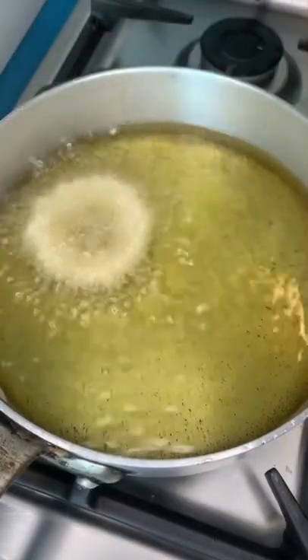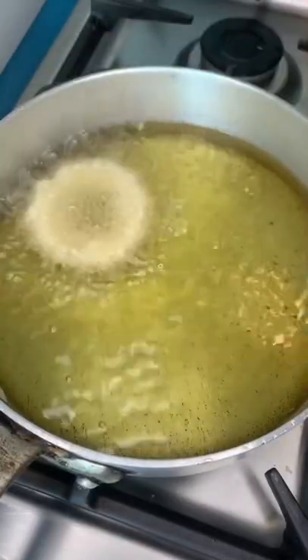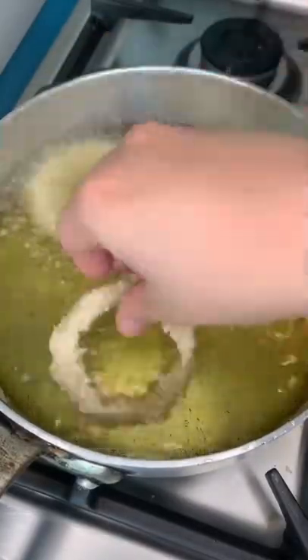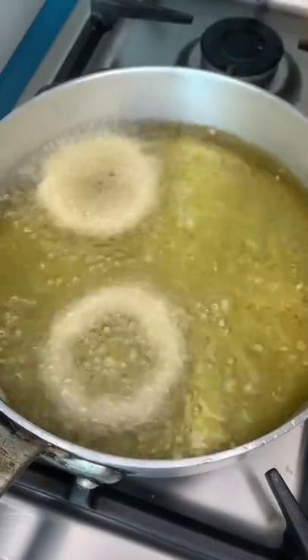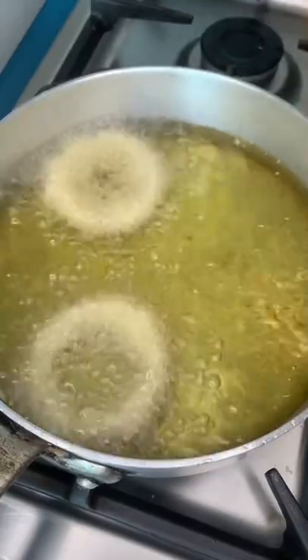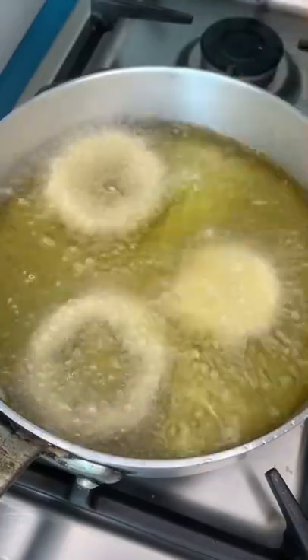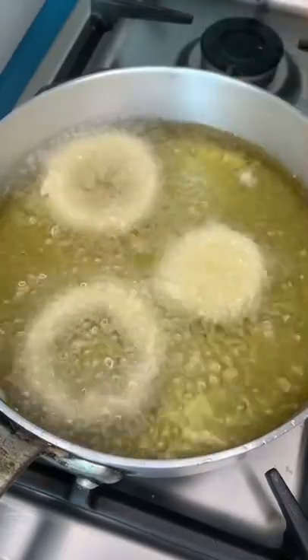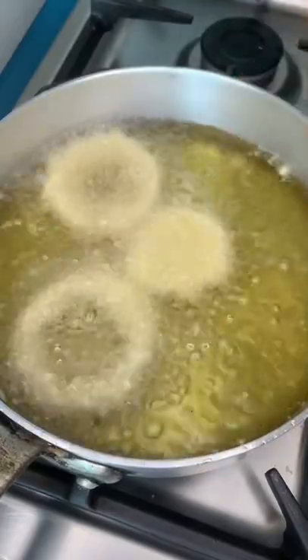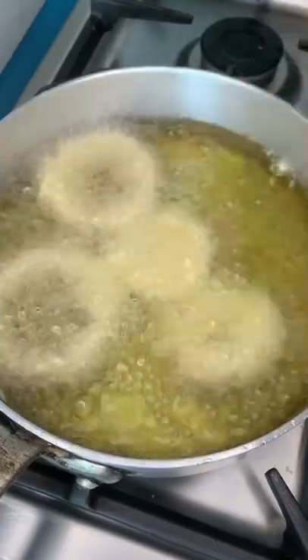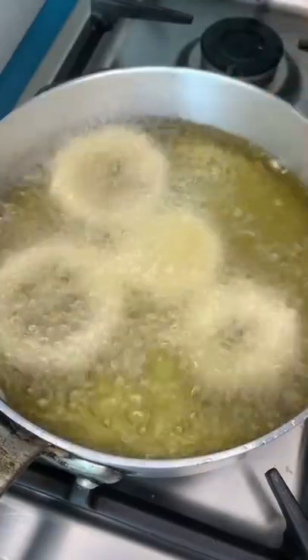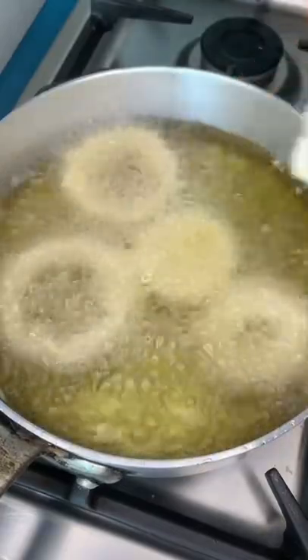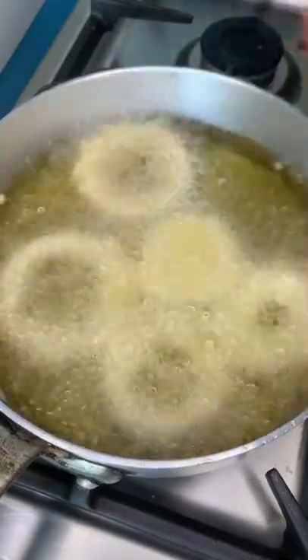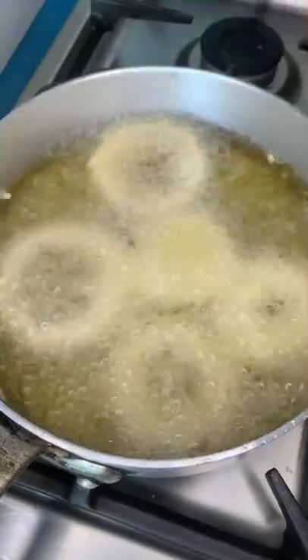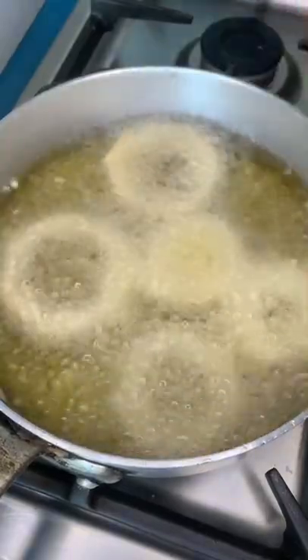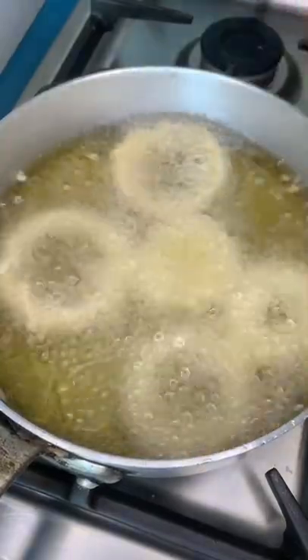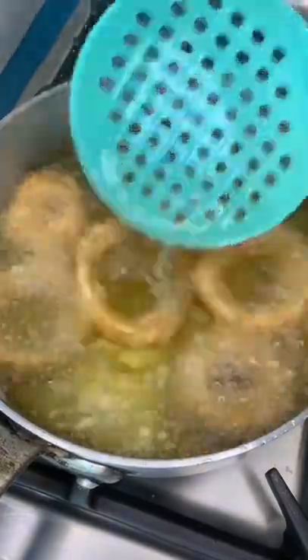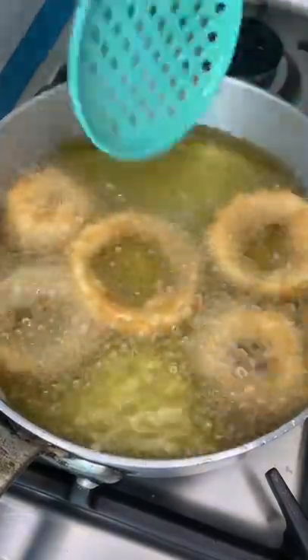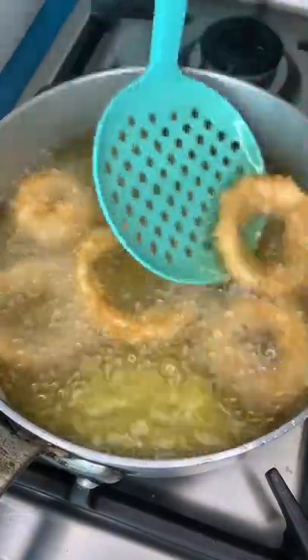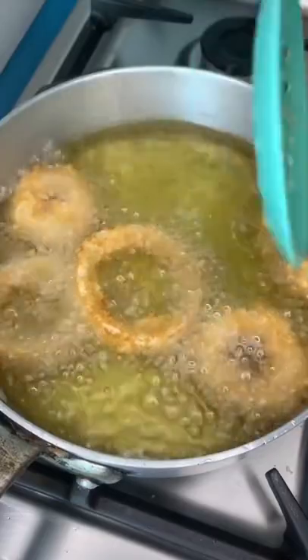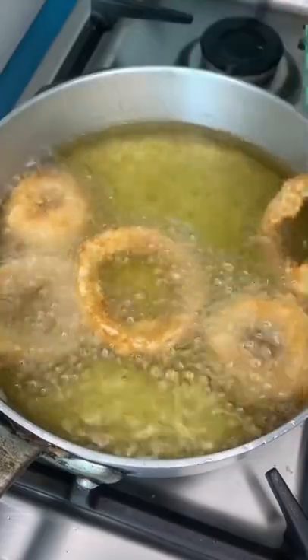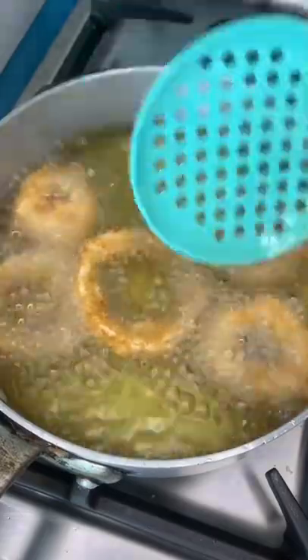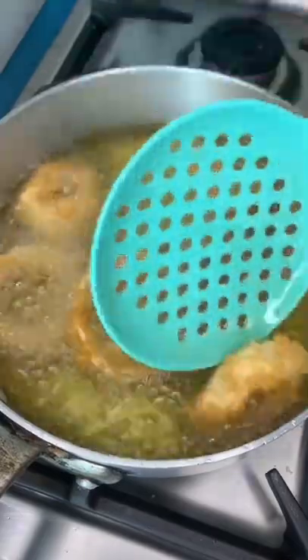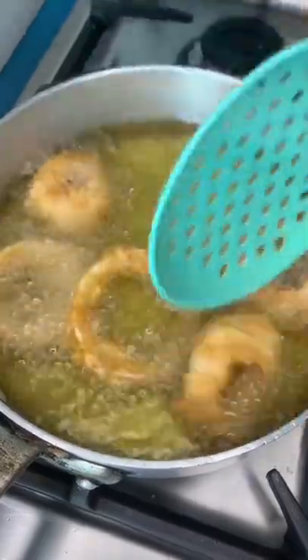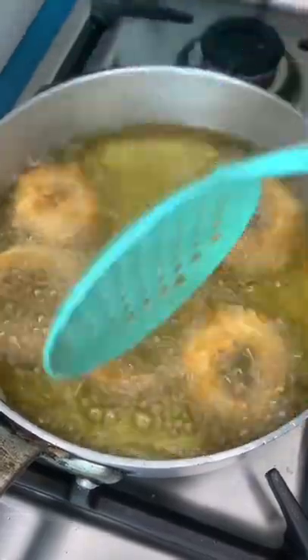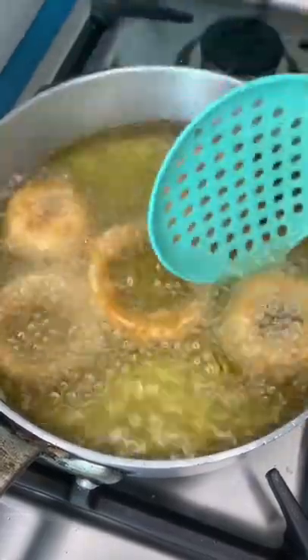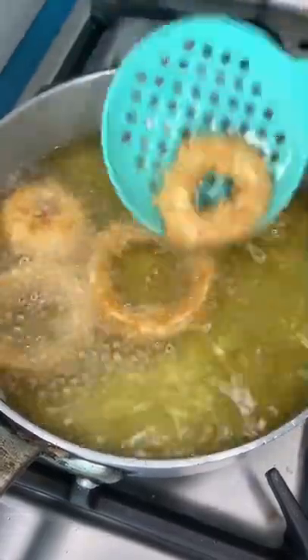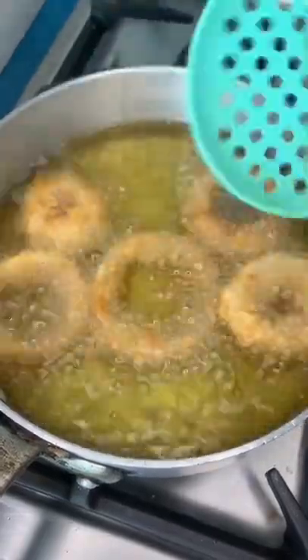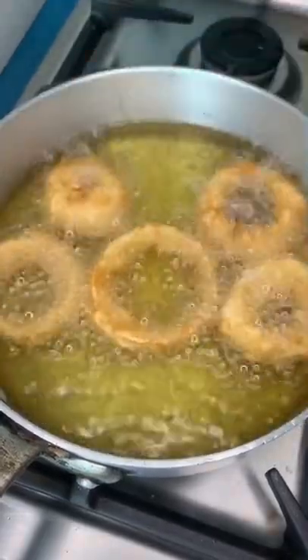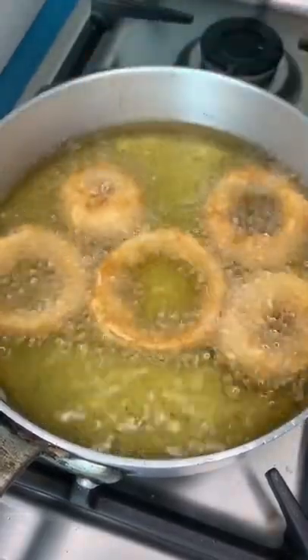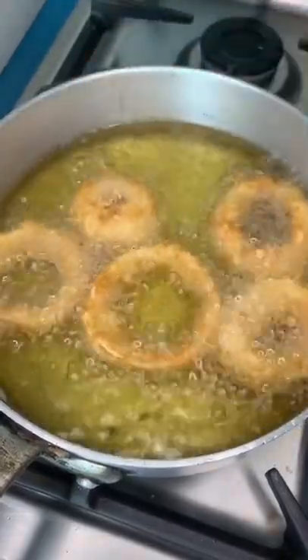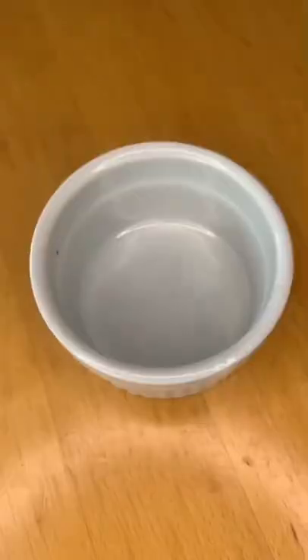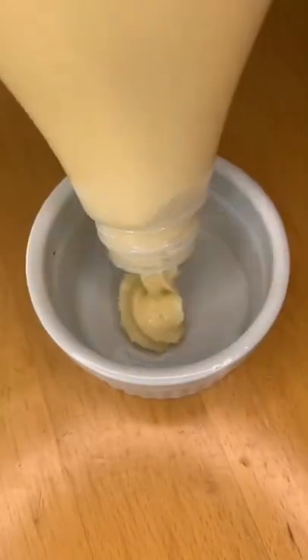Heat your oil up to about 350 degrees Fahrenheit and cook them on each side for a few minutes. Fry them just until they're golden brown and place them on a paper towel to soak up any excess oil.